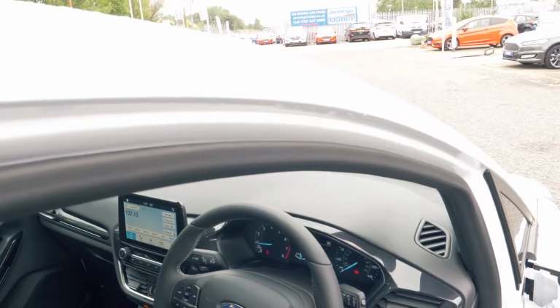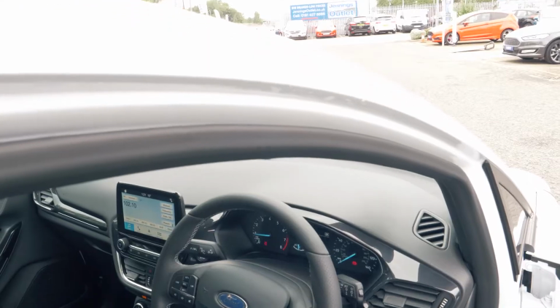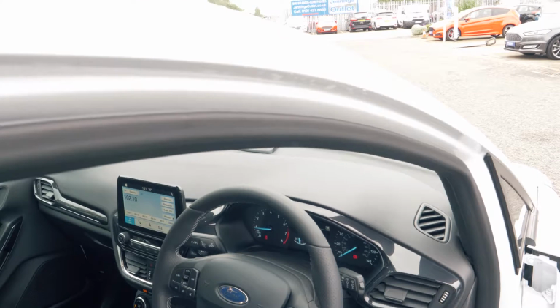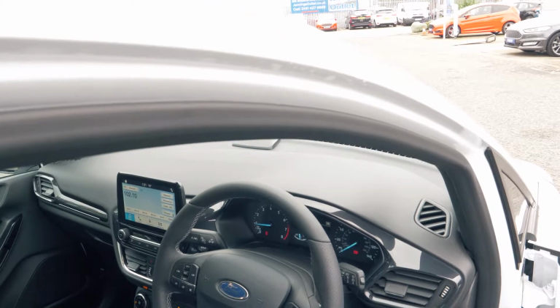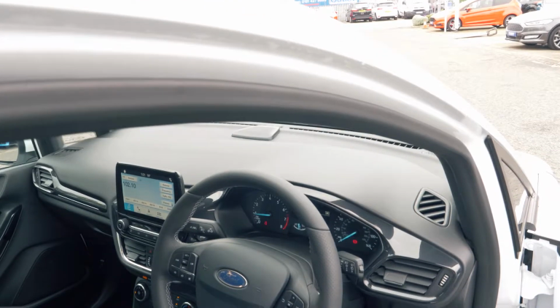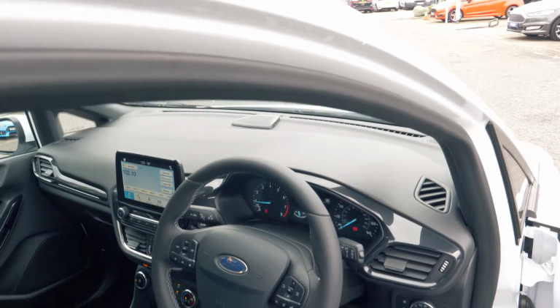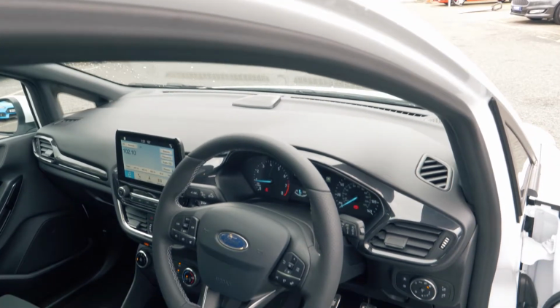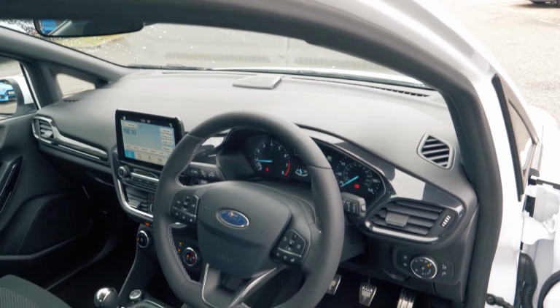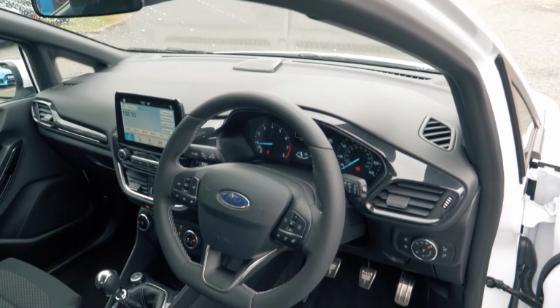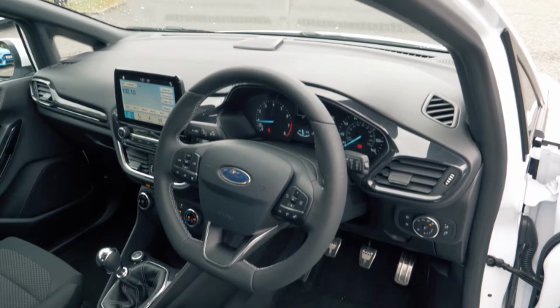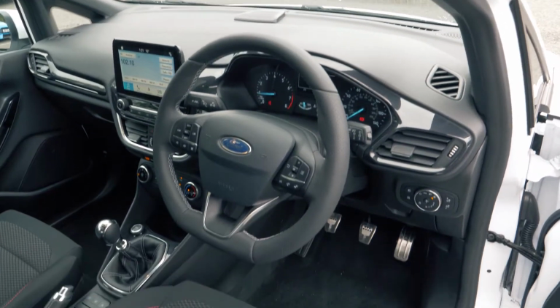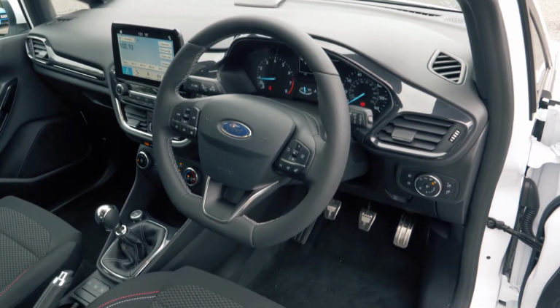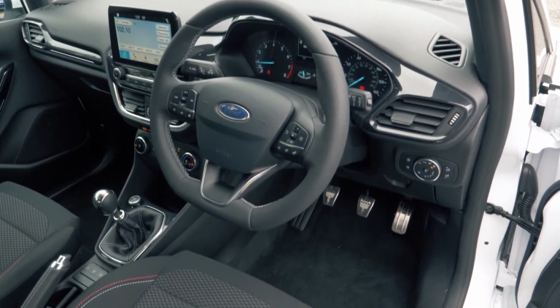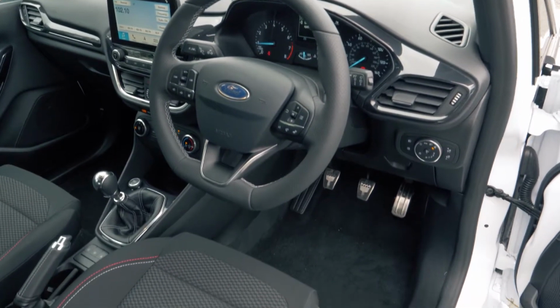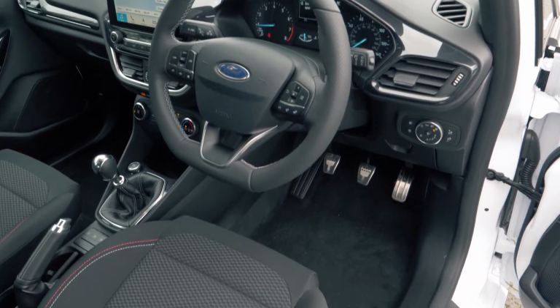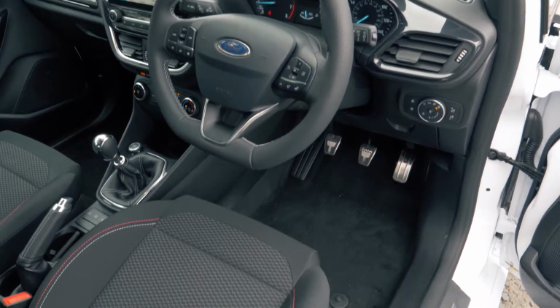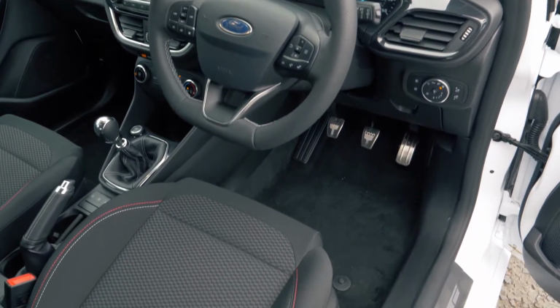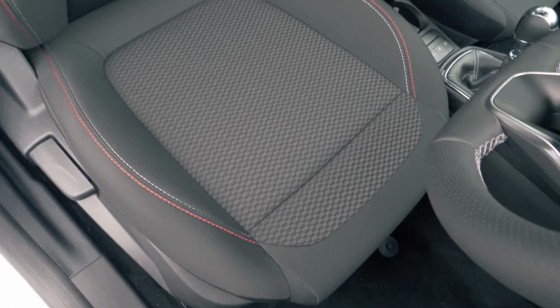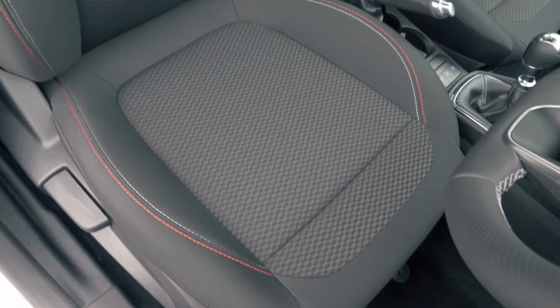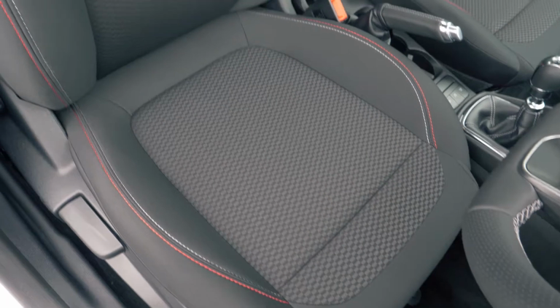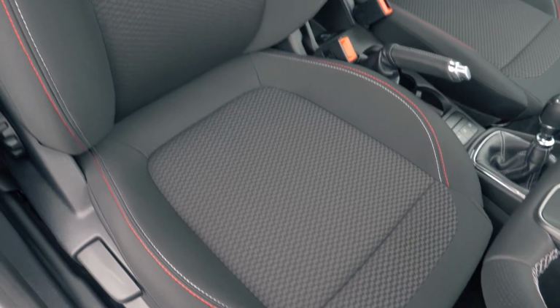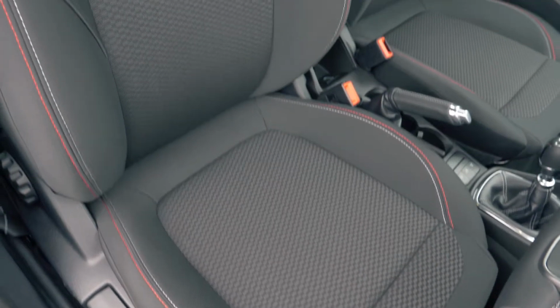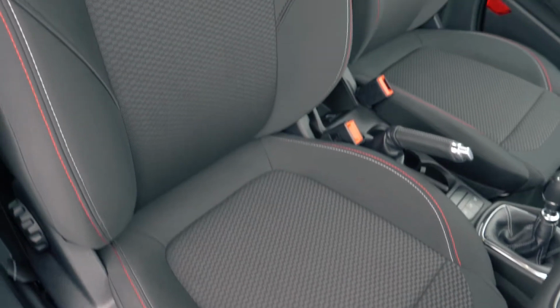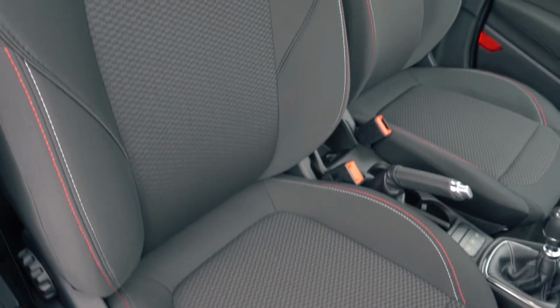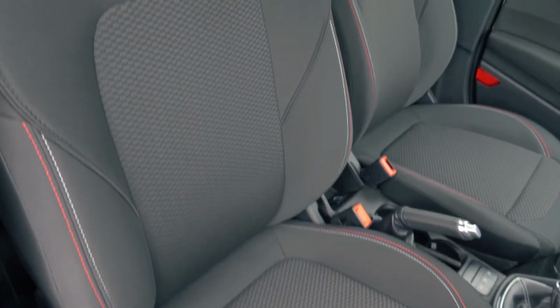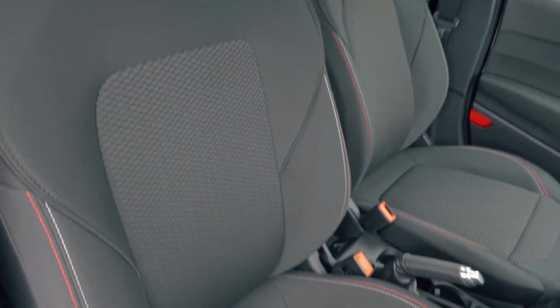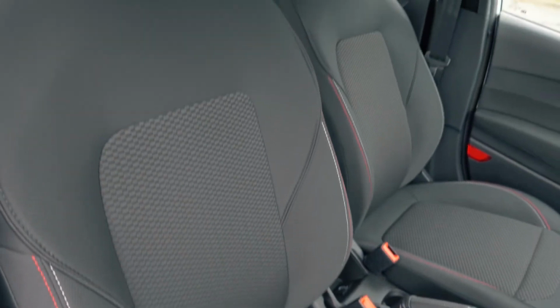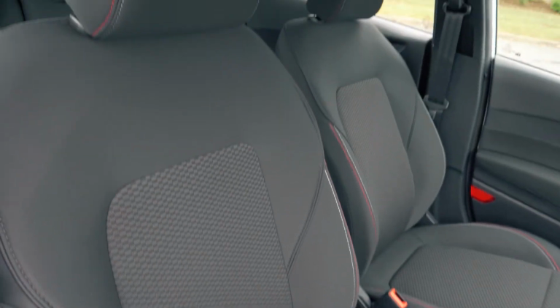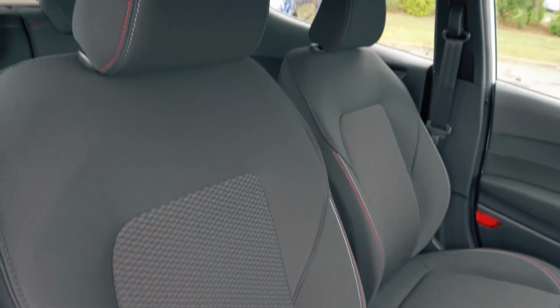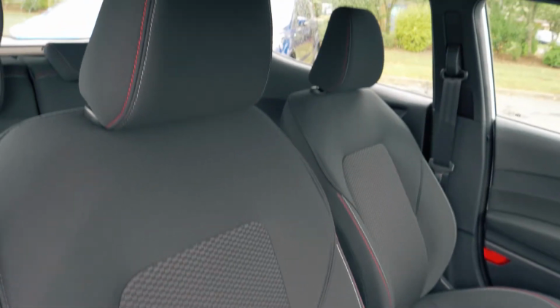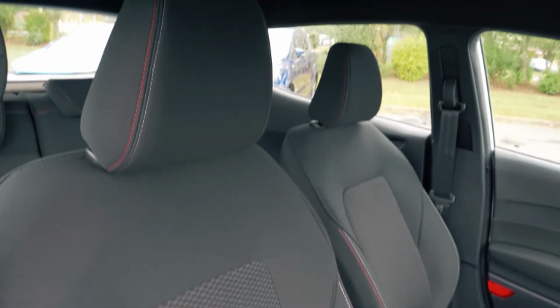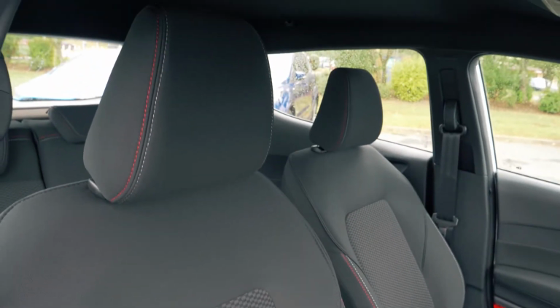This vehicle has a very comfortable and cosy feeling interior, both in the front and in the back. It also looks great too with its red stitch finish on the trim.